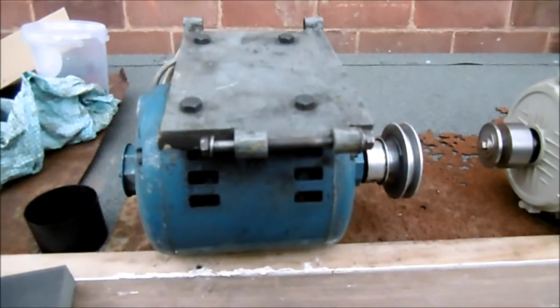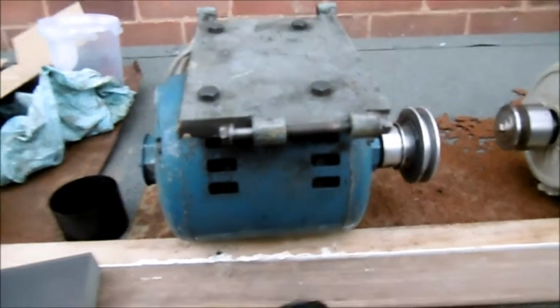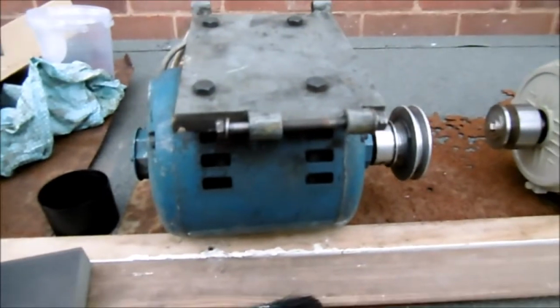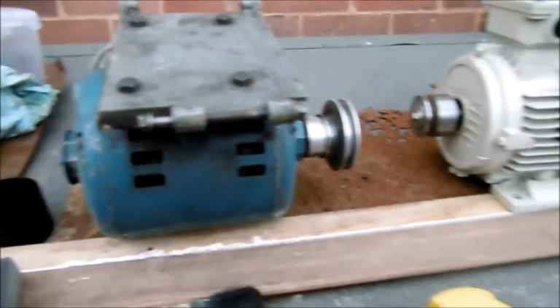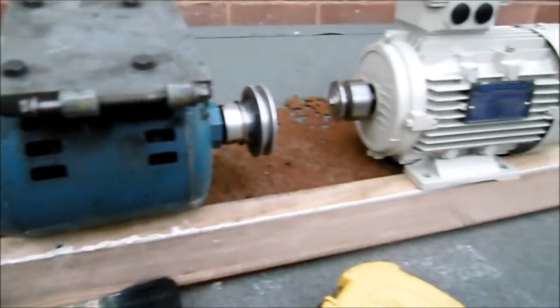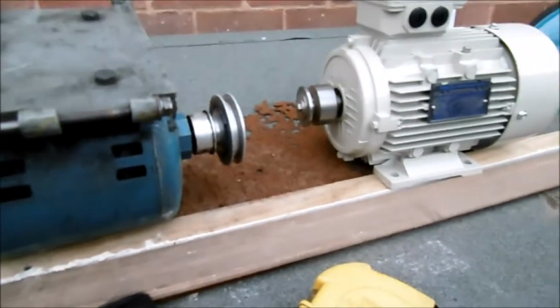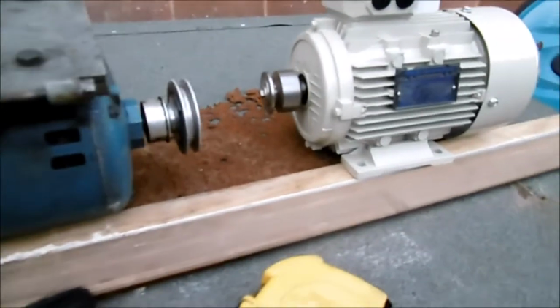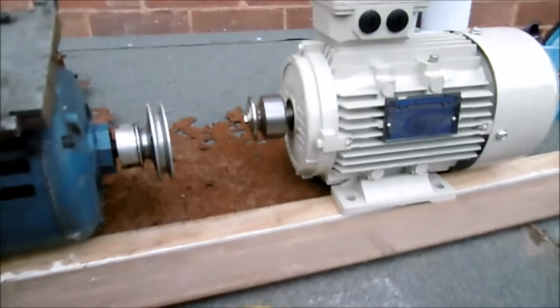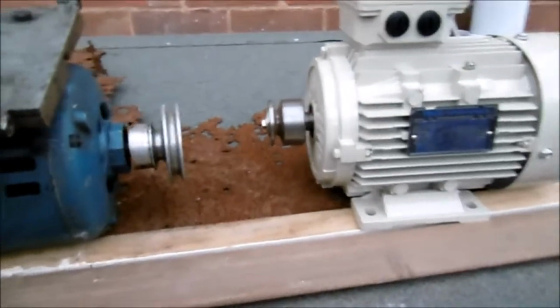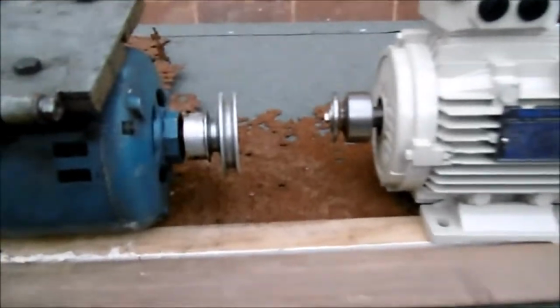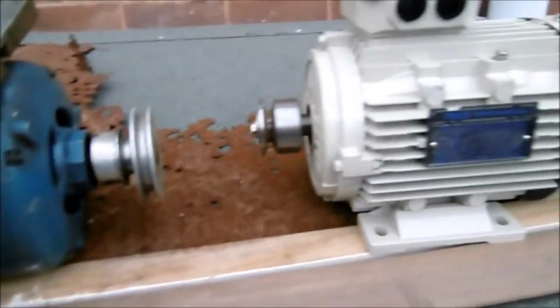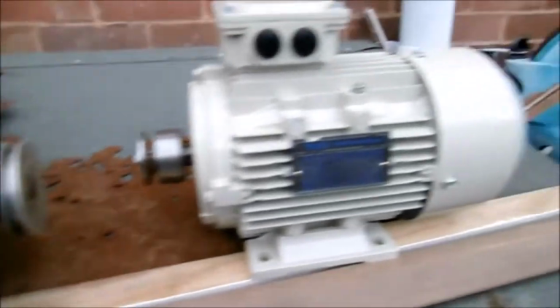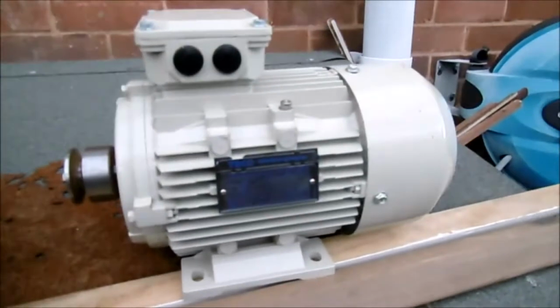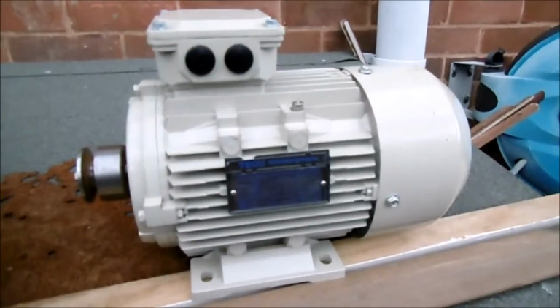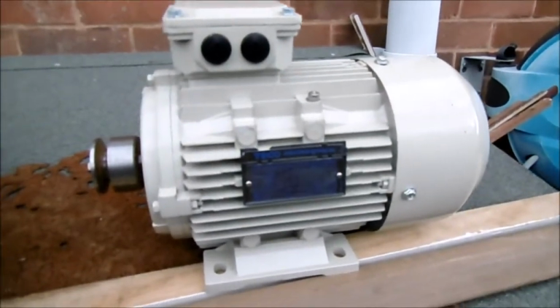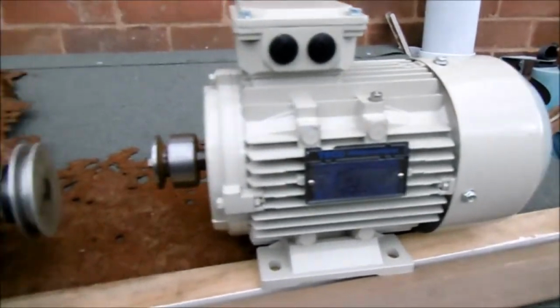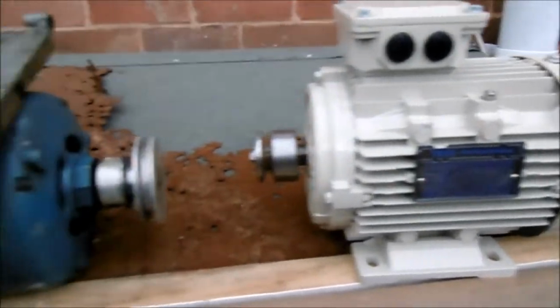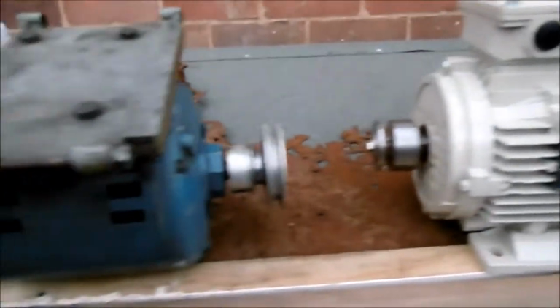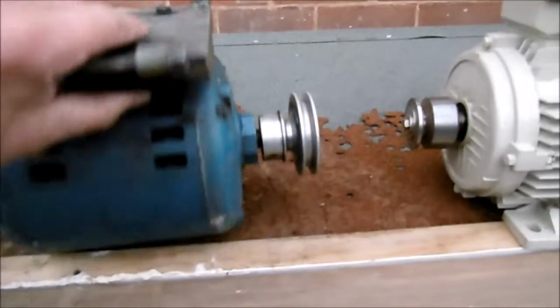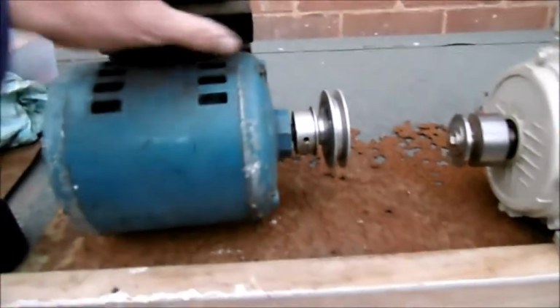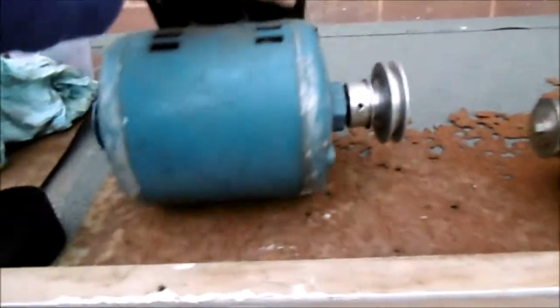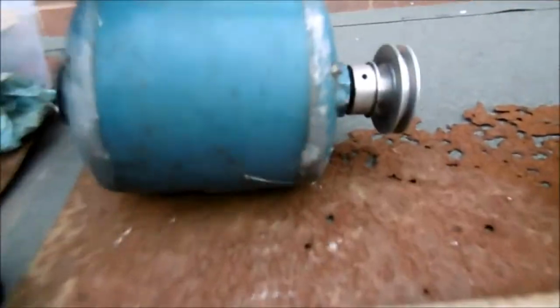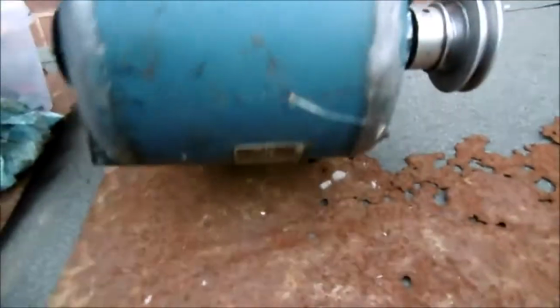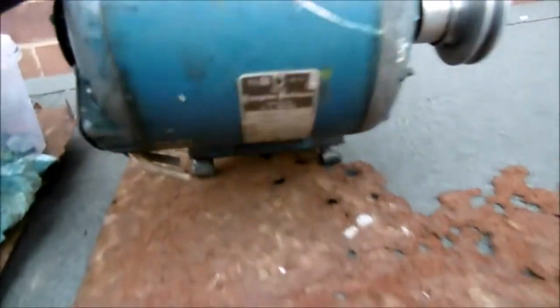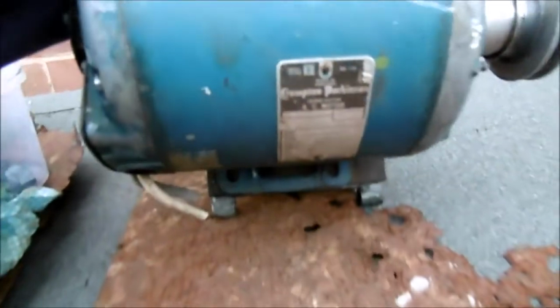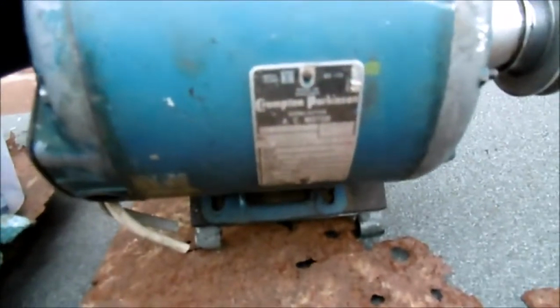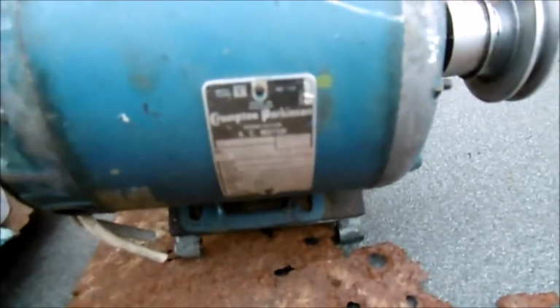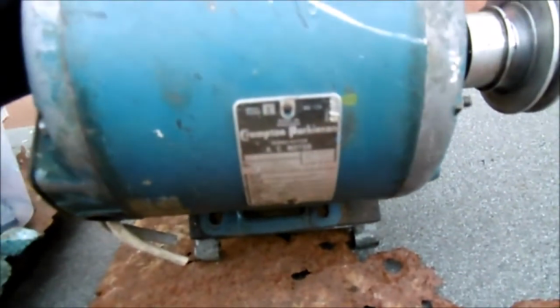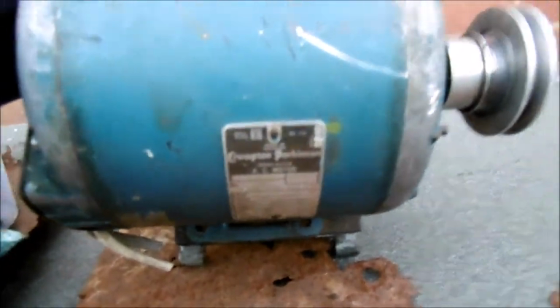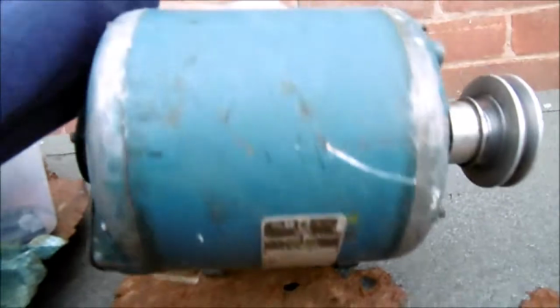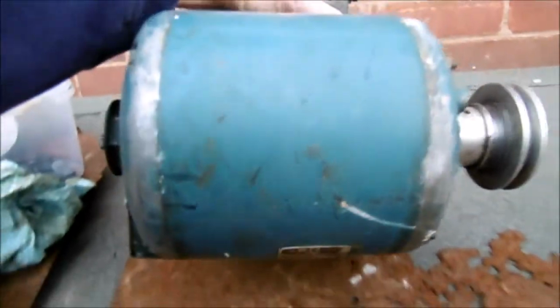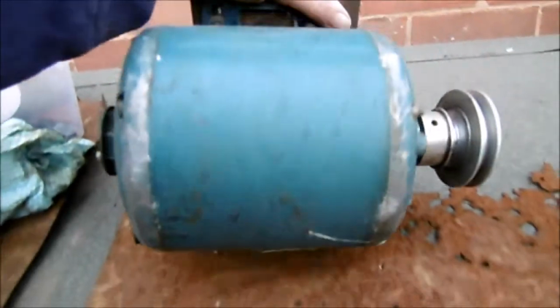This is a quick YouTube video to show the similarities and differences between a Myford motor as taken off the lathe — this is a Crumpton Parkinson one — taken off a Myford.